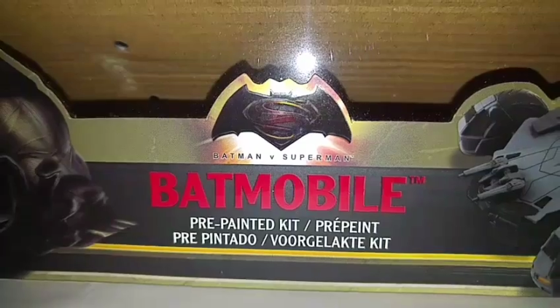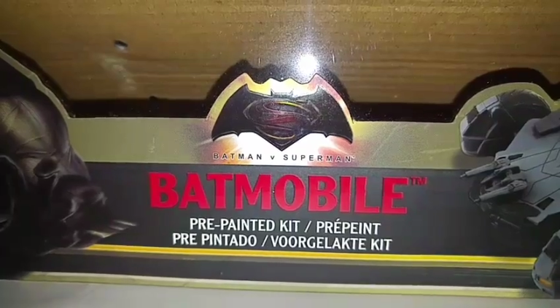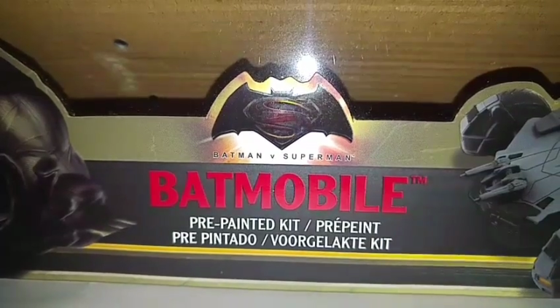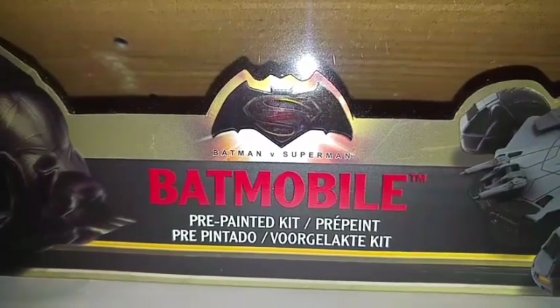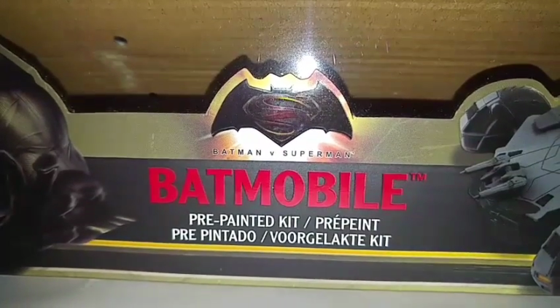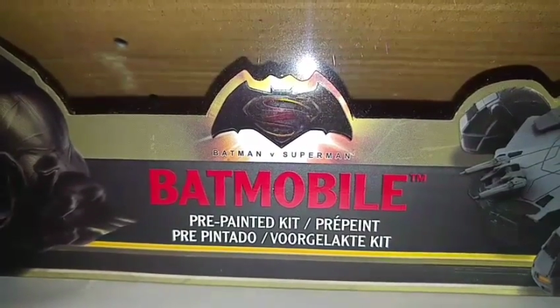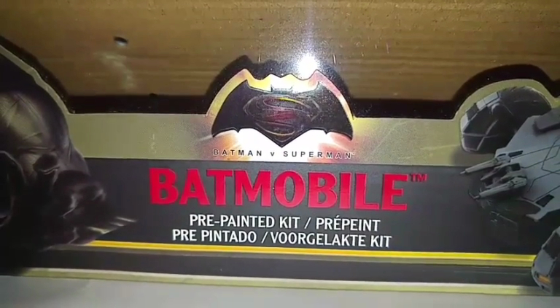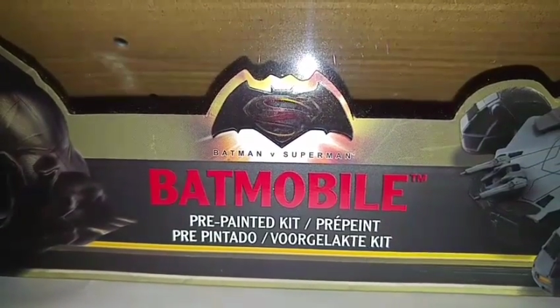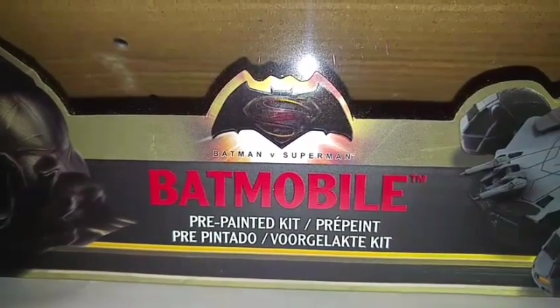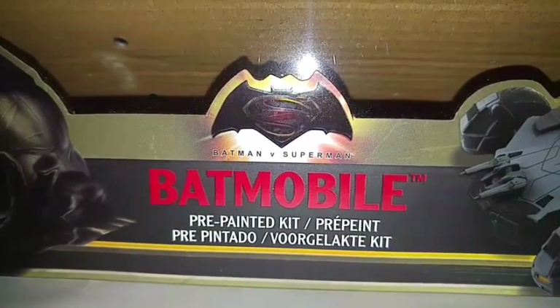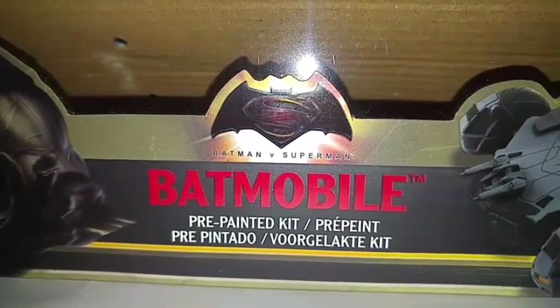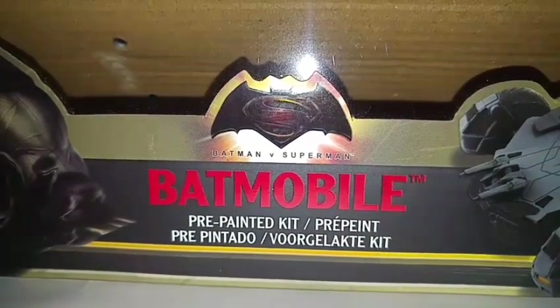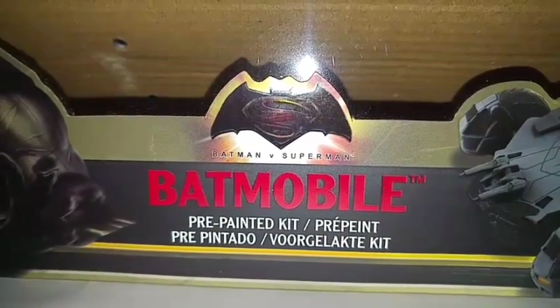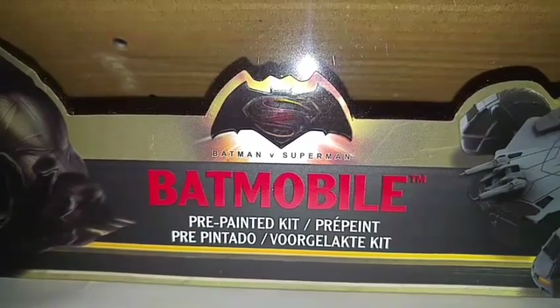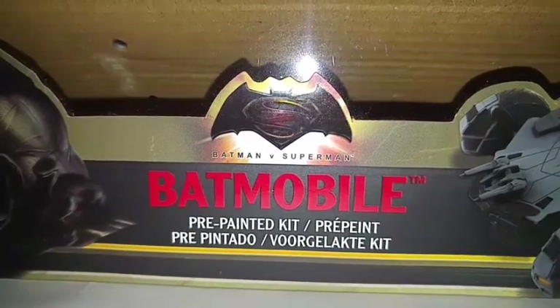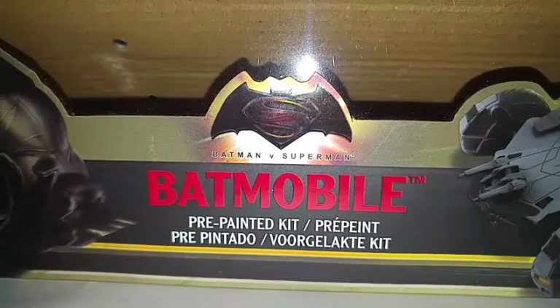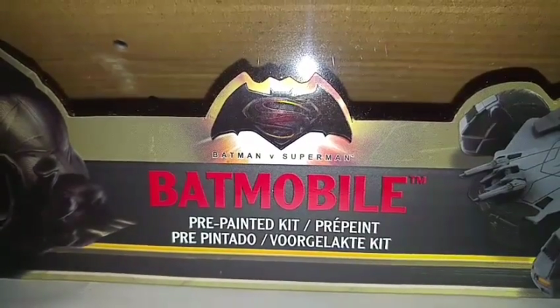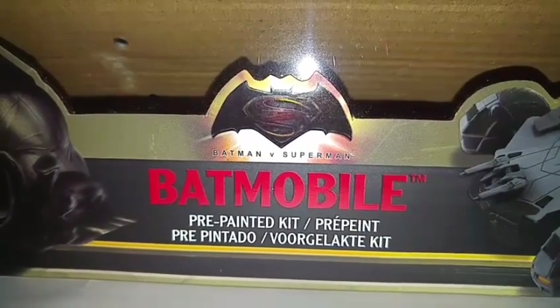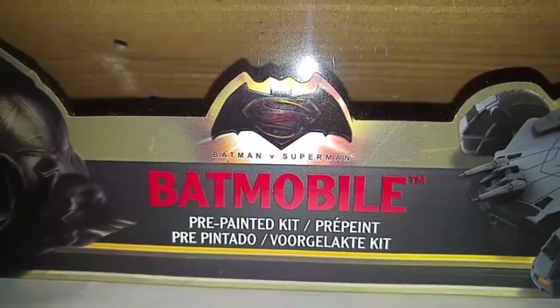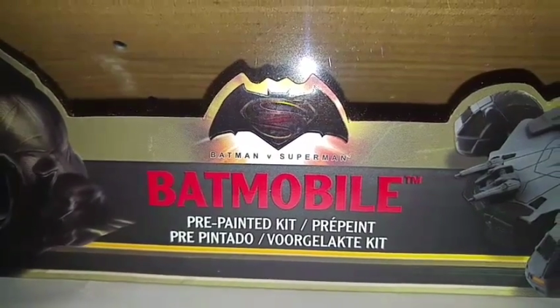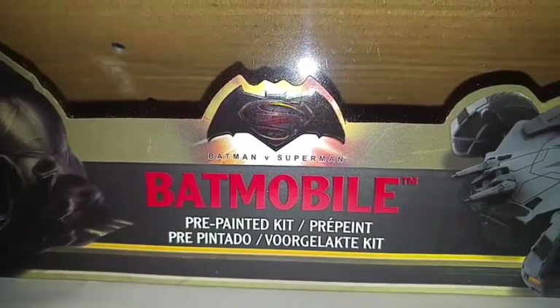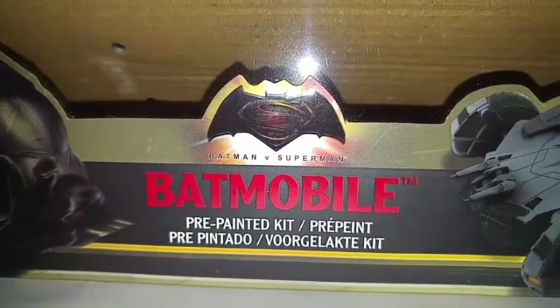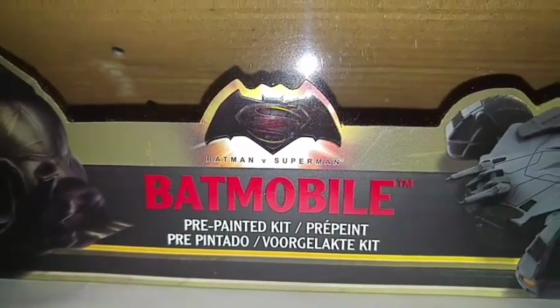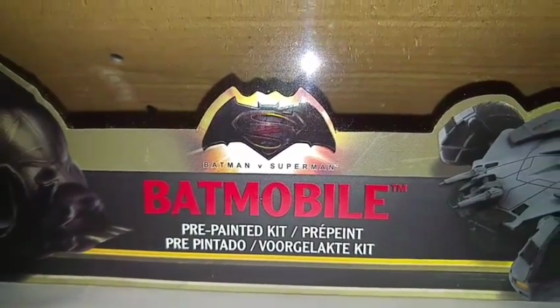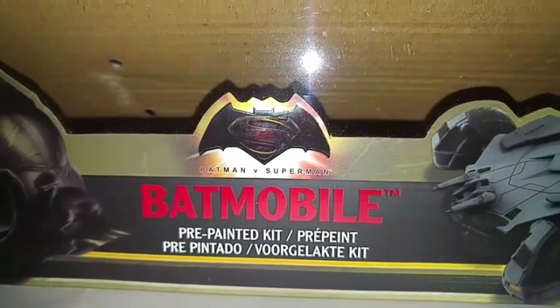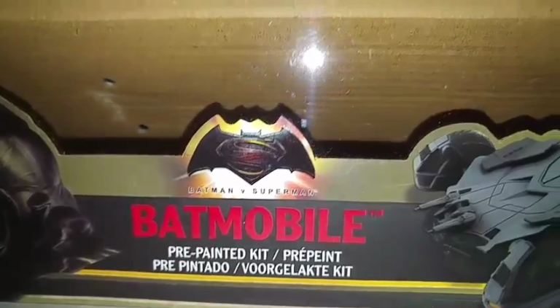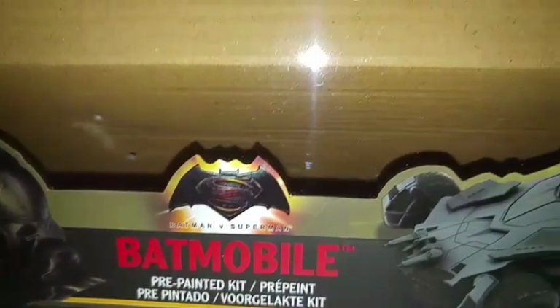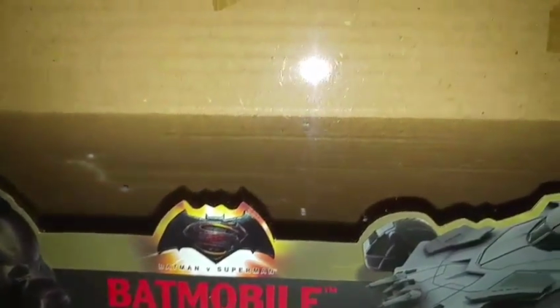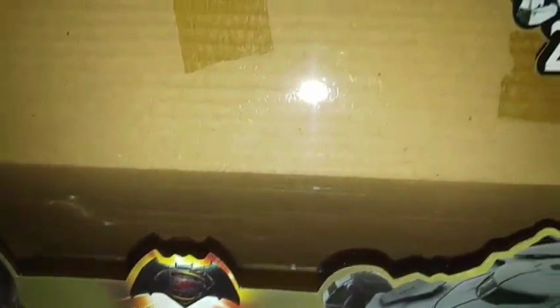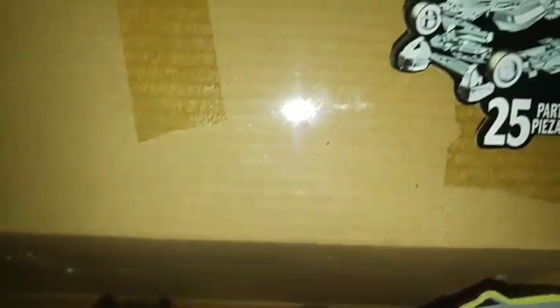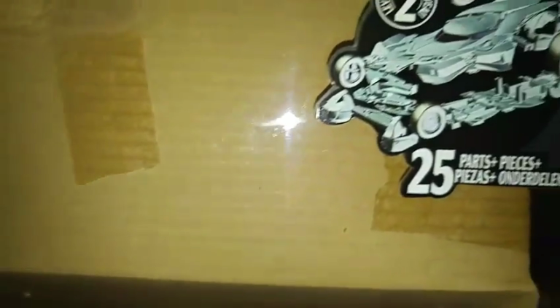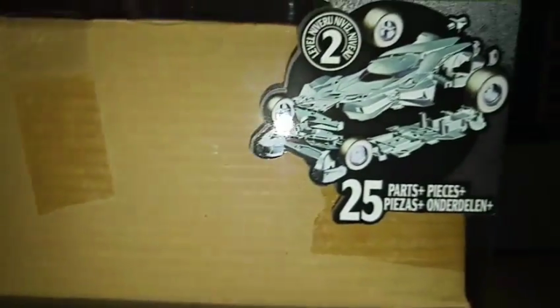Hello YouTubers, taking a look at the Jada Batman V Superman Batmobile pre-painted kit and 25 pieces assembly.